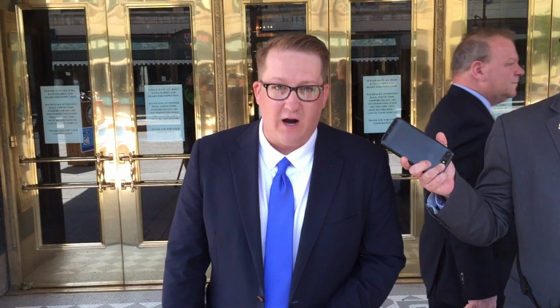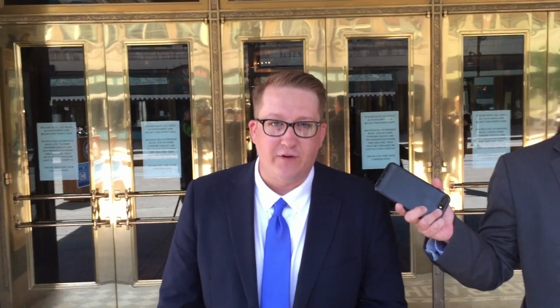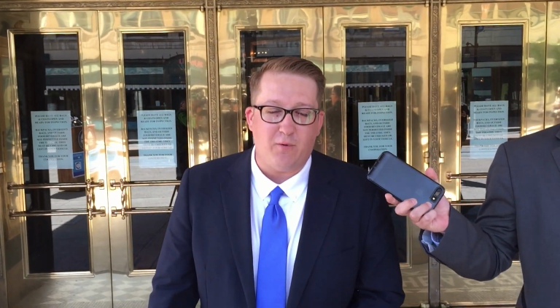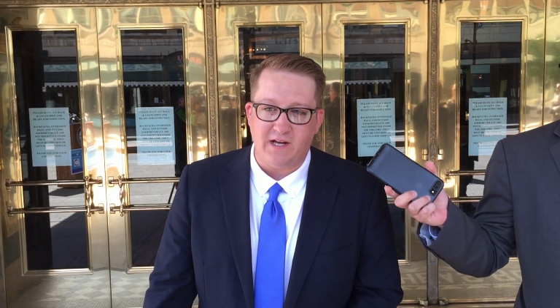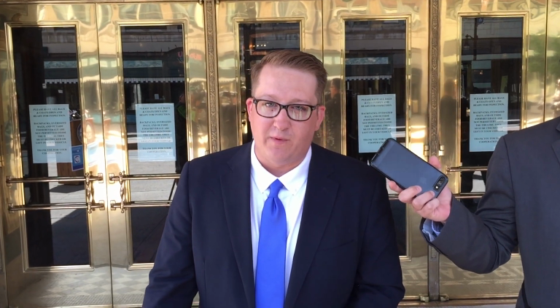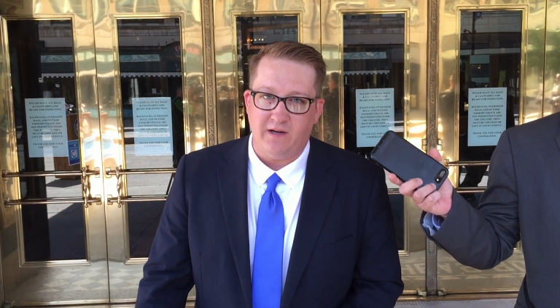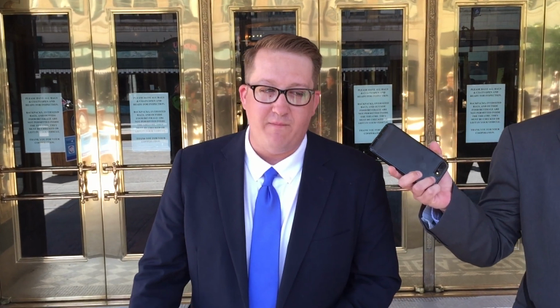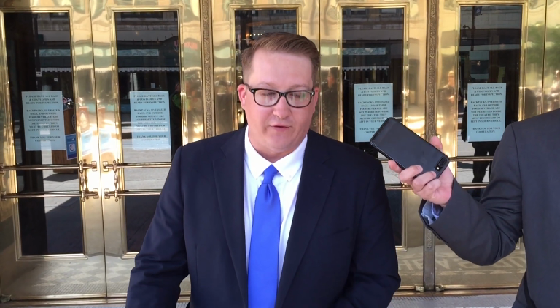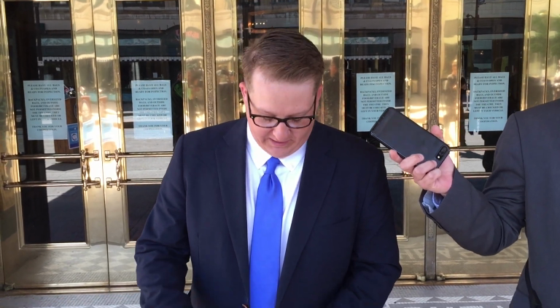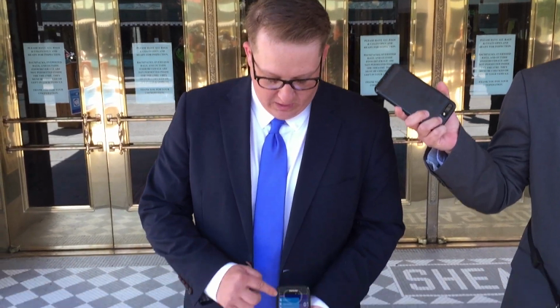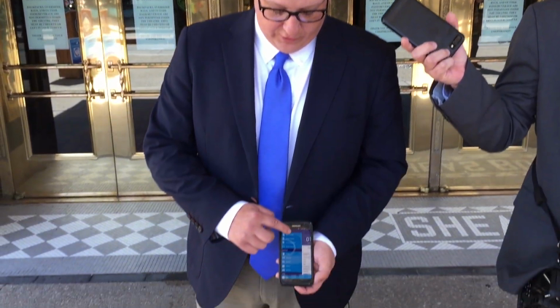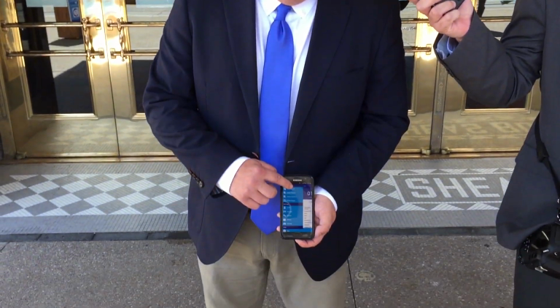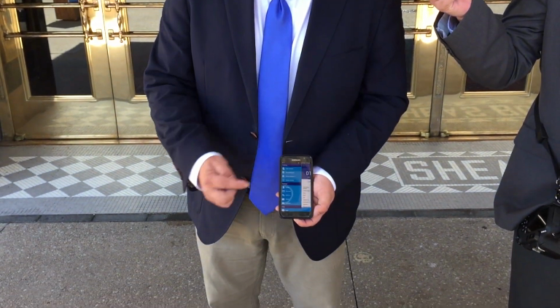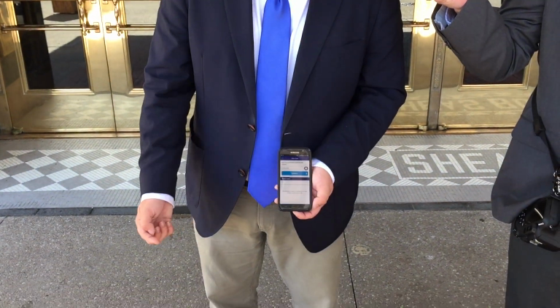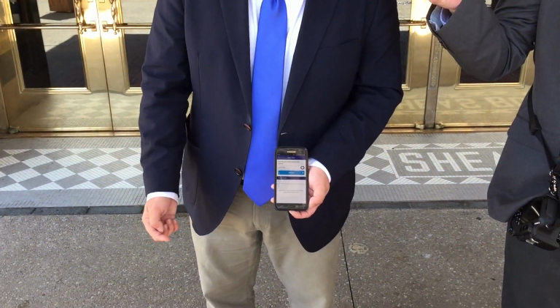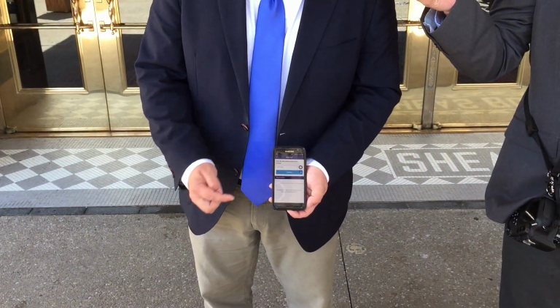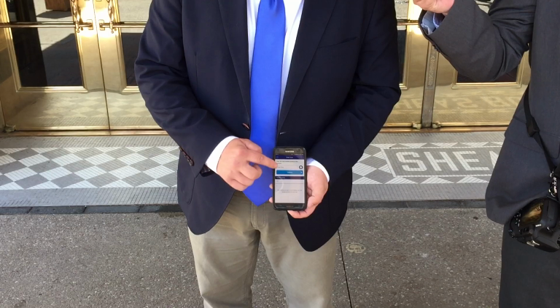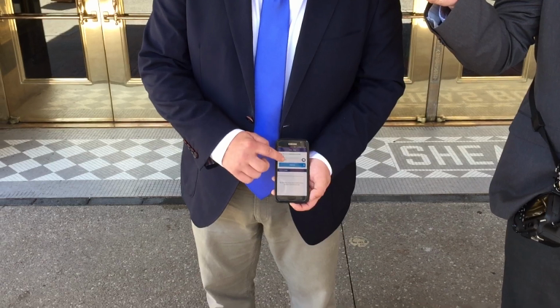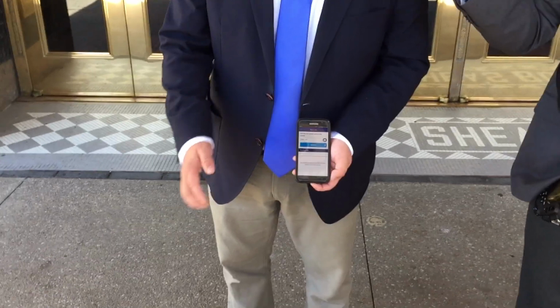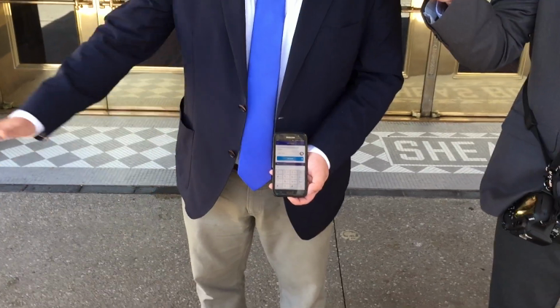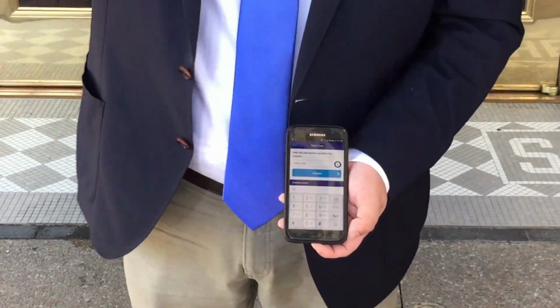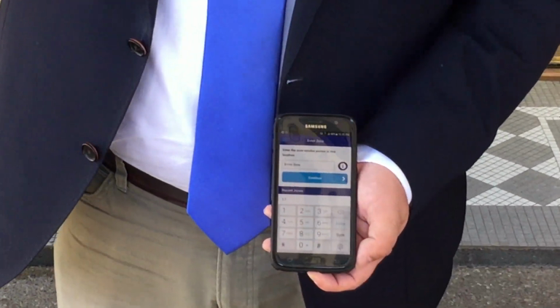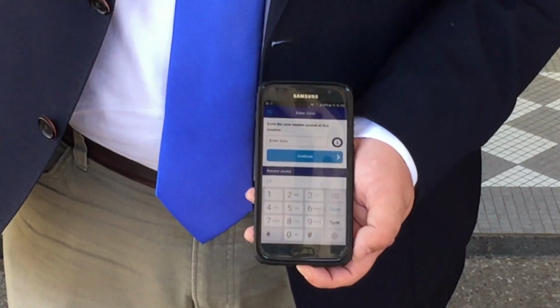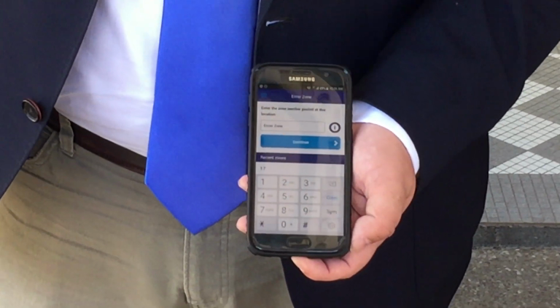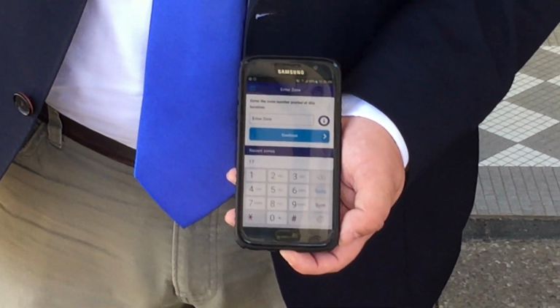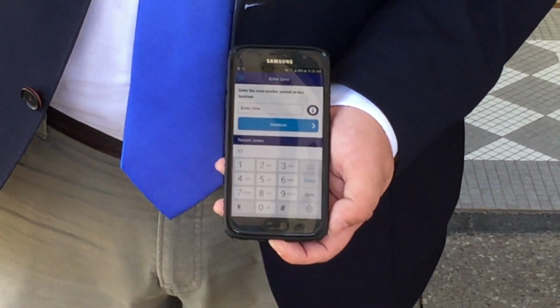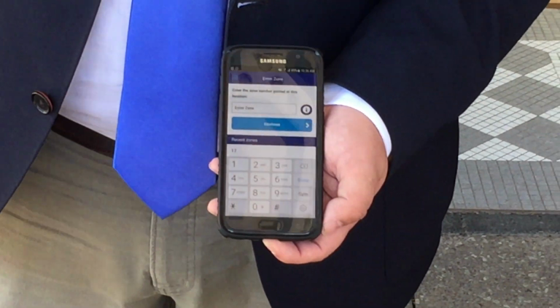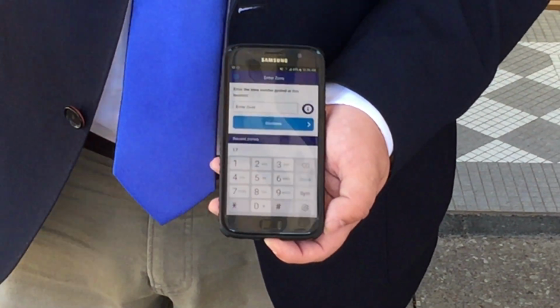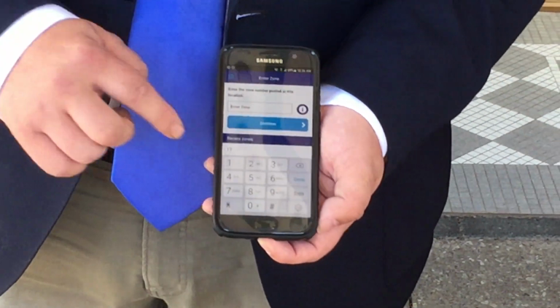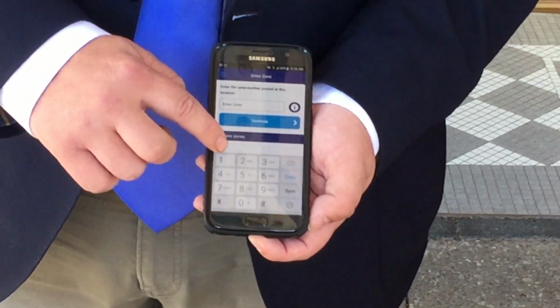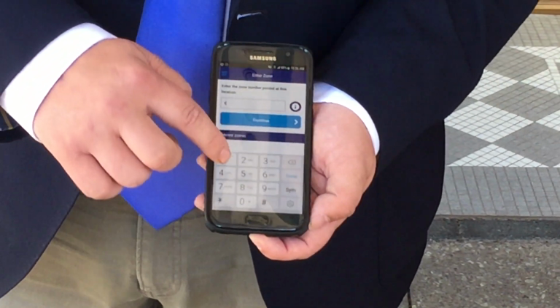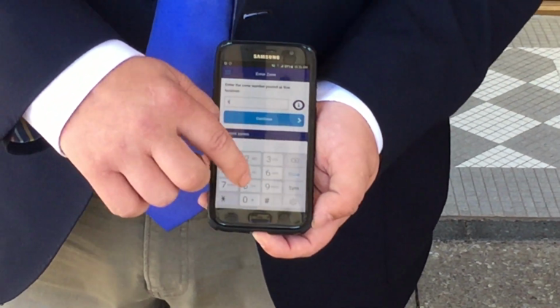At this point in time, I'm now selecting which zone I'm parking in. I just entered the zone number that we're currently in right now, which is zone 1717.